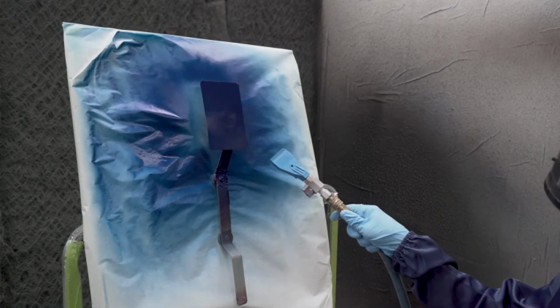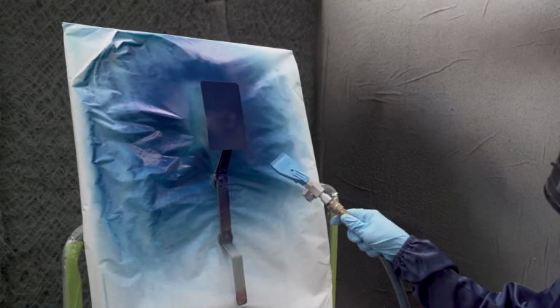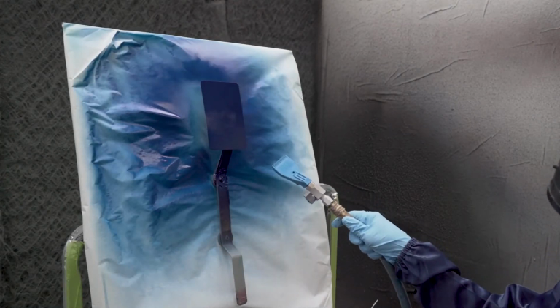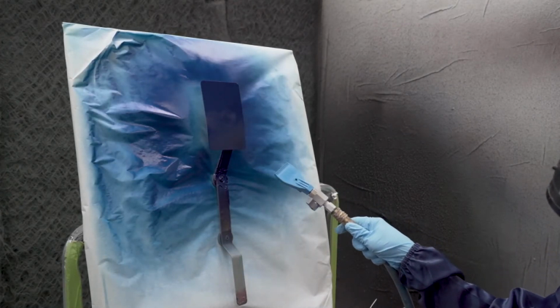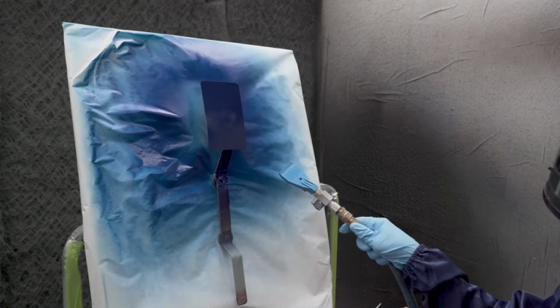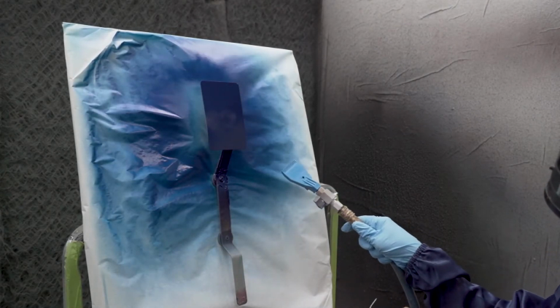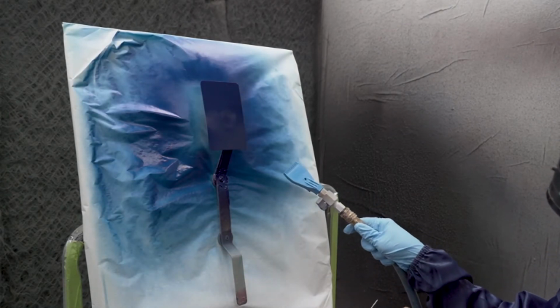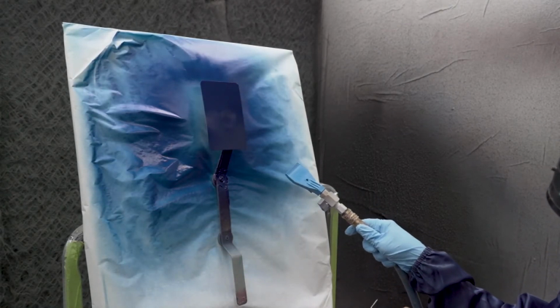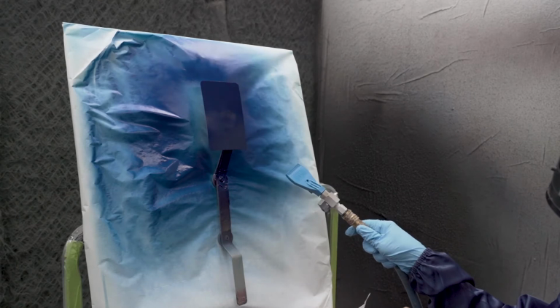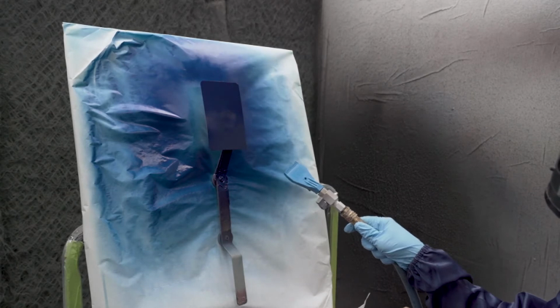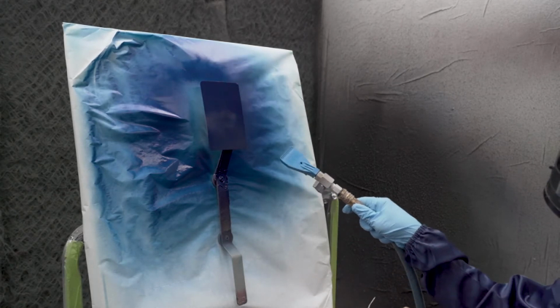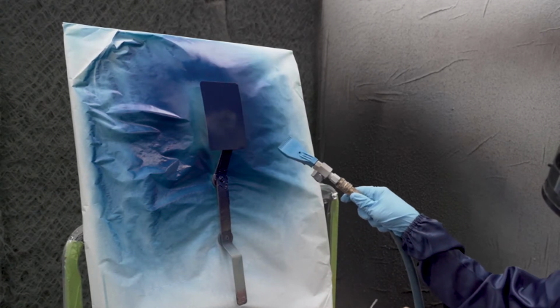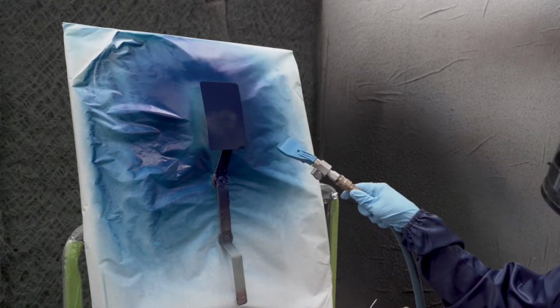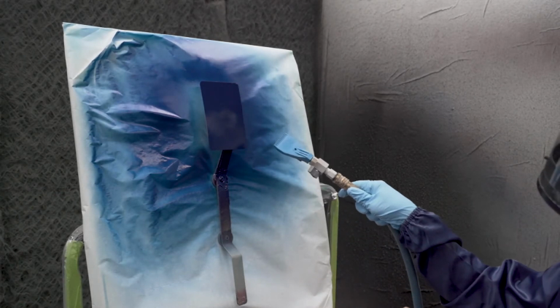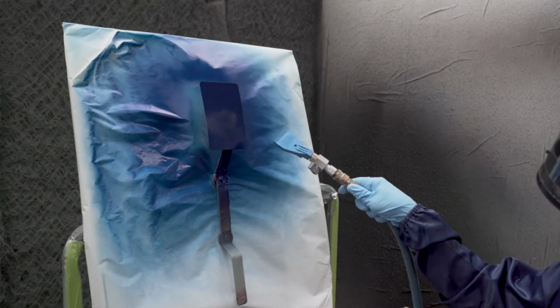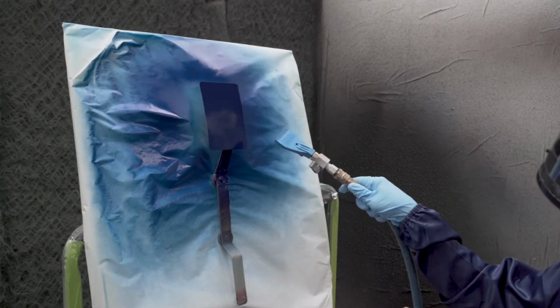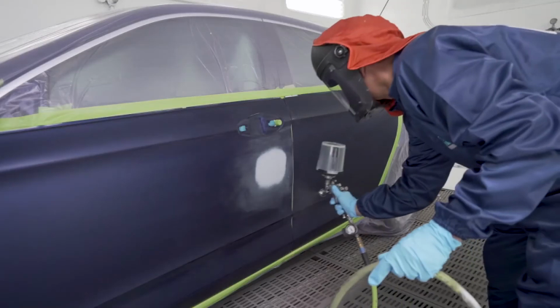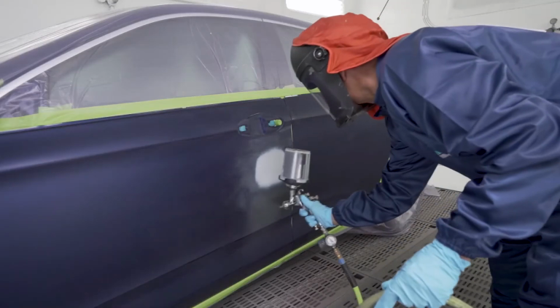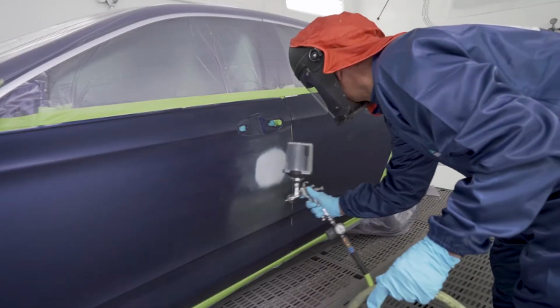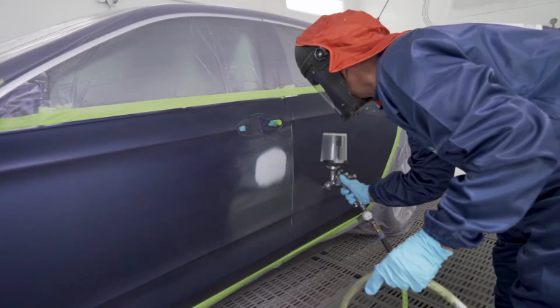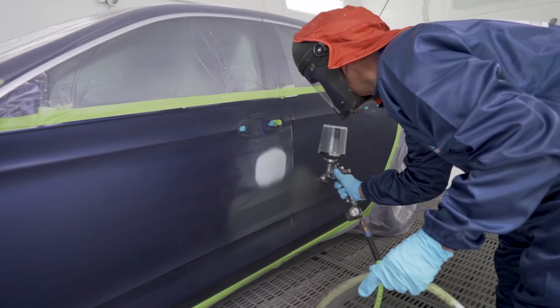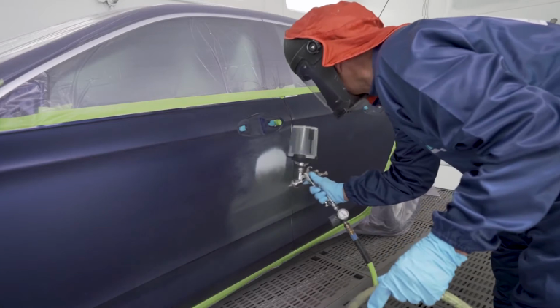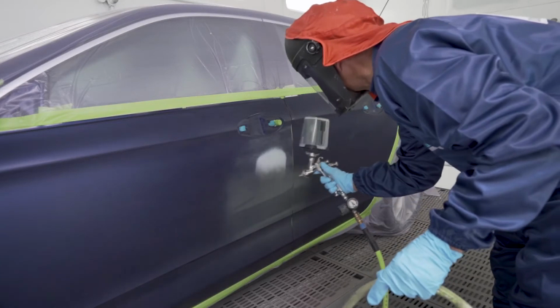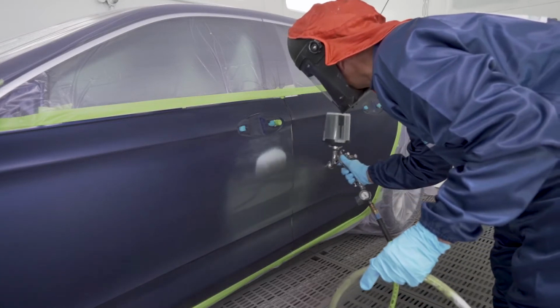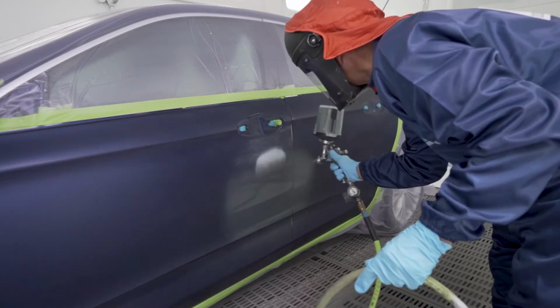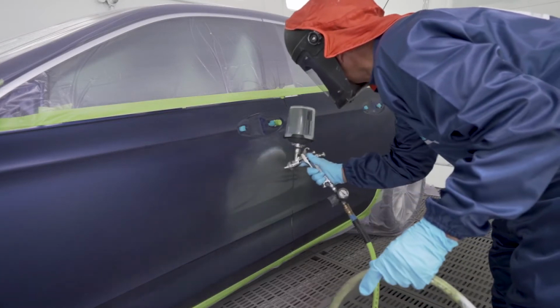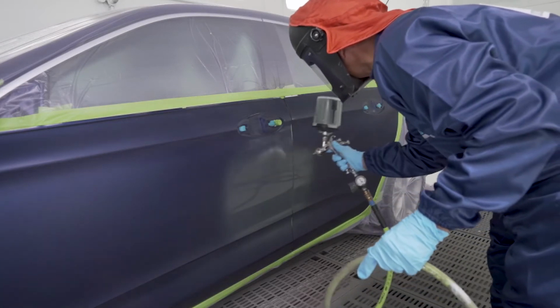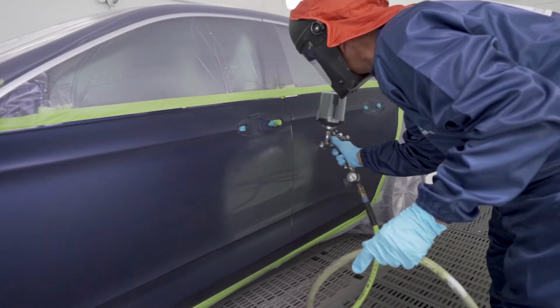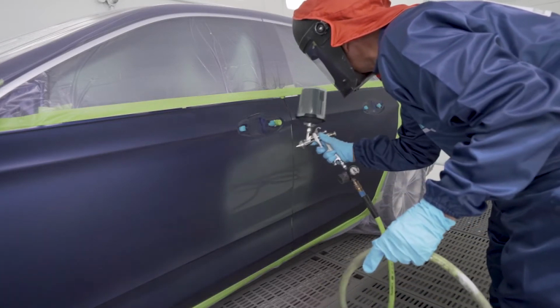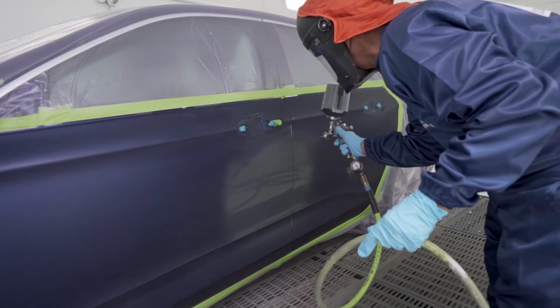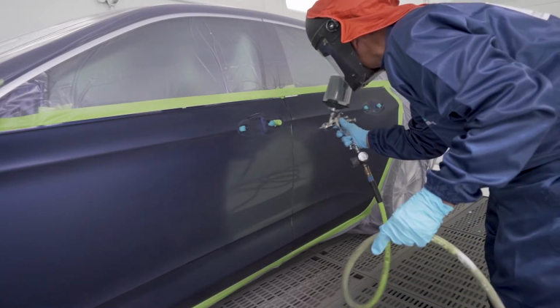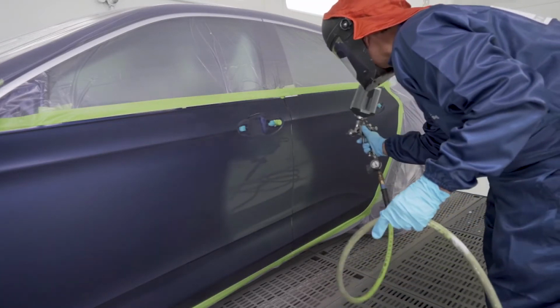Let-down panels are required for translucent, tri-coat, and quad coat colors. Final inspect all panels for minor imperfections, then apply the G-shade or spectral gray primer sealer.